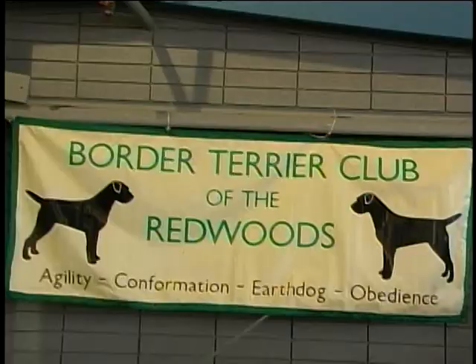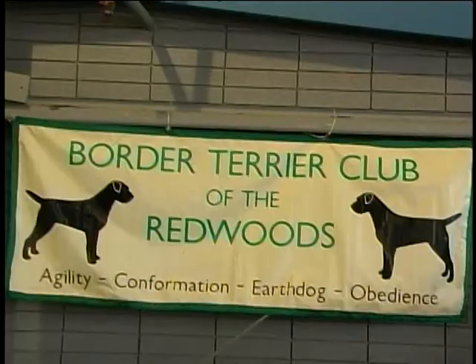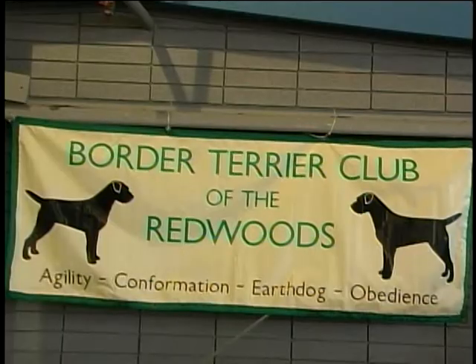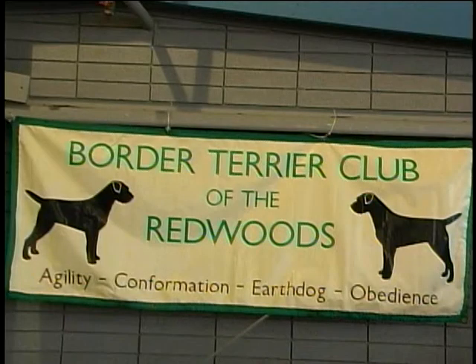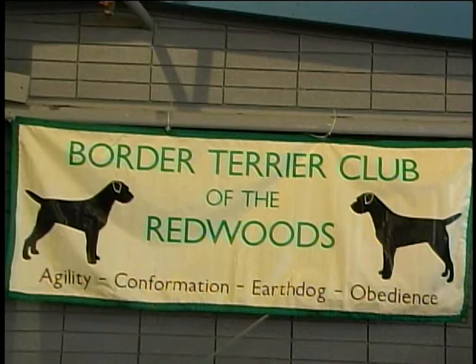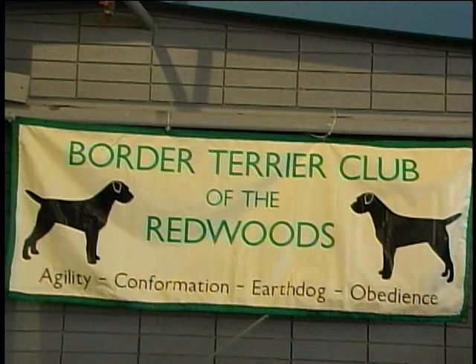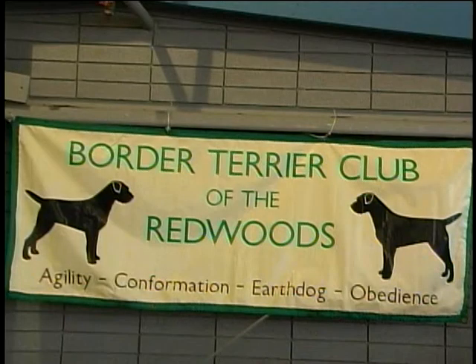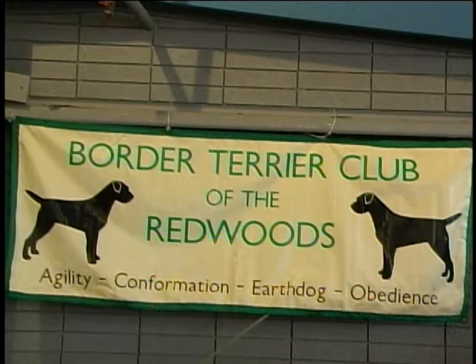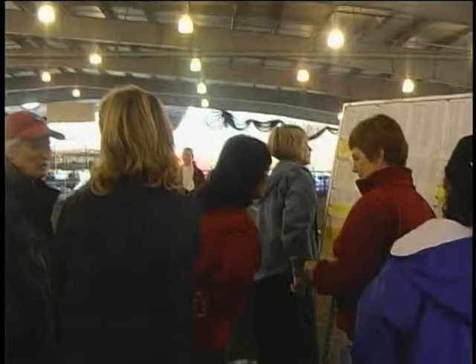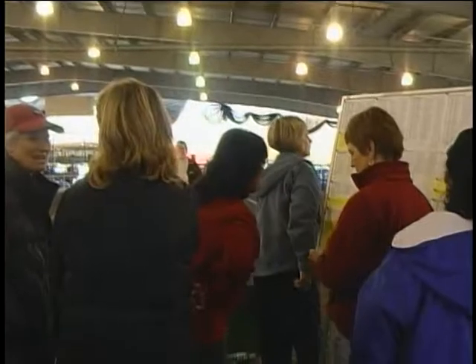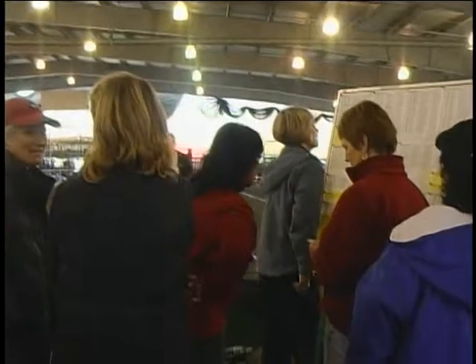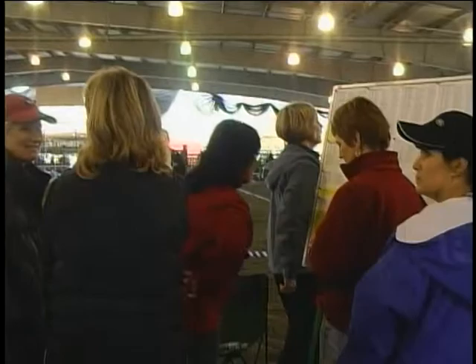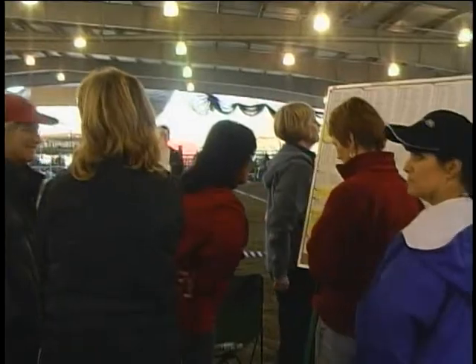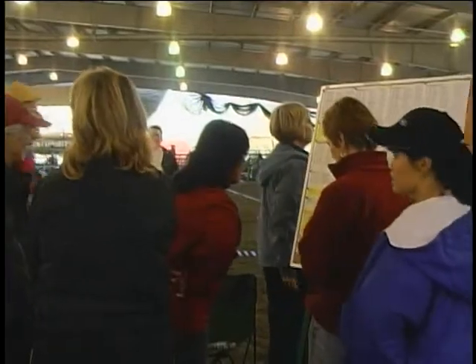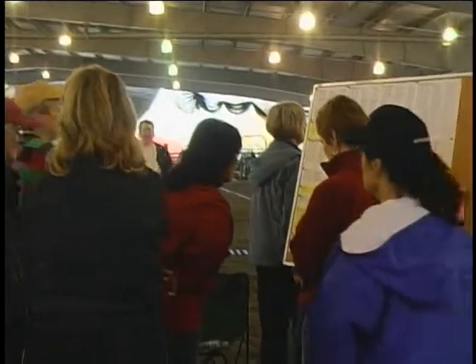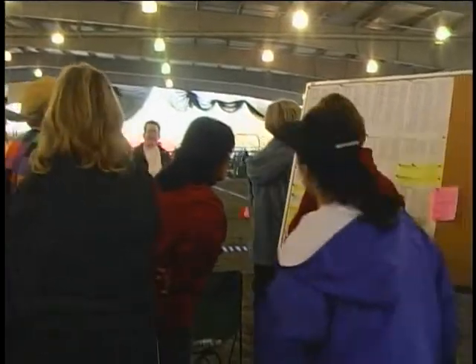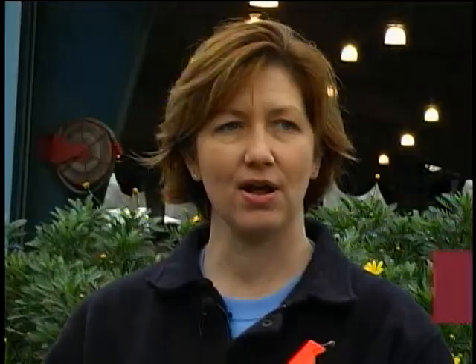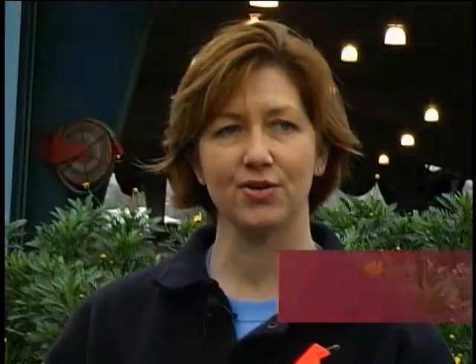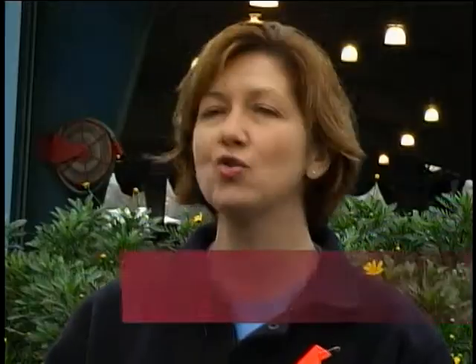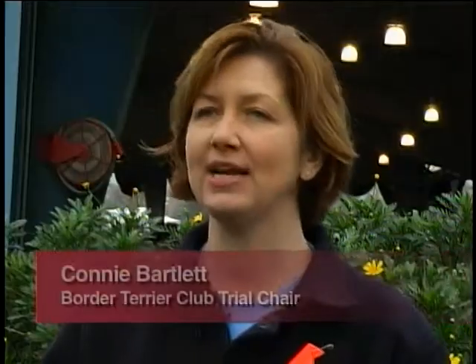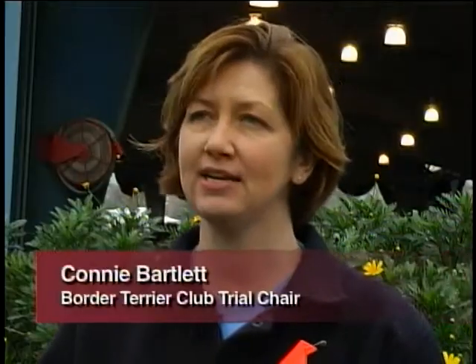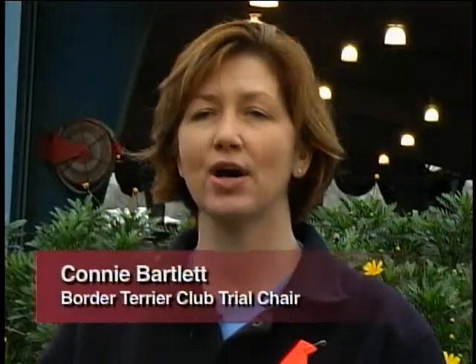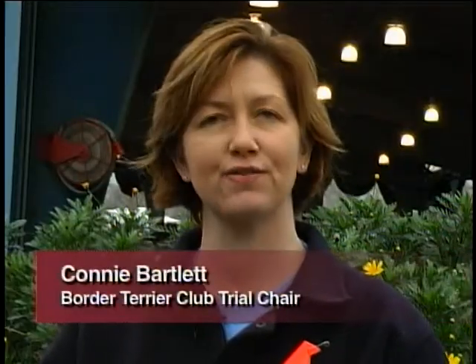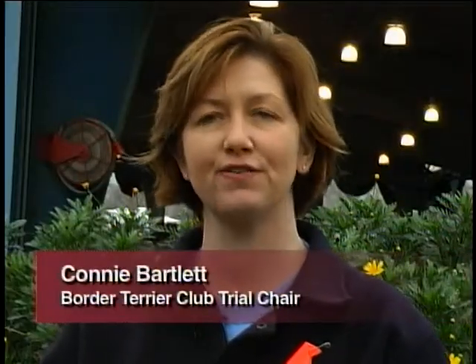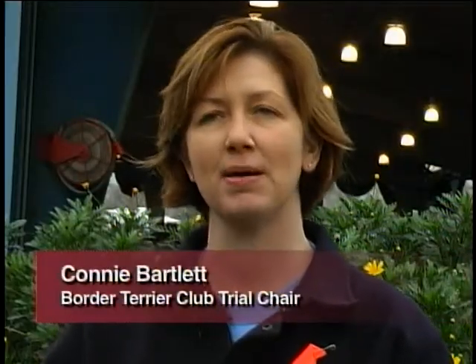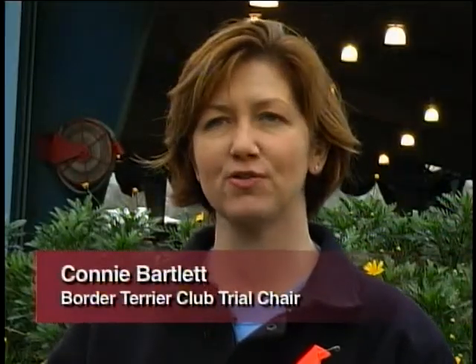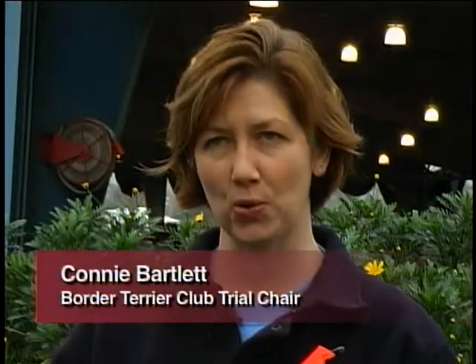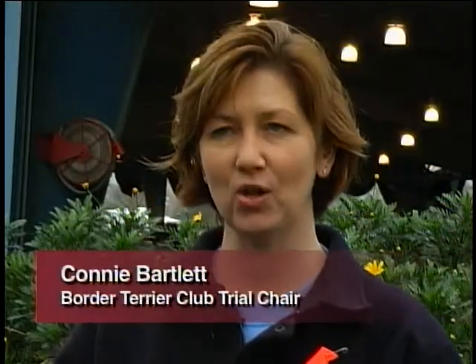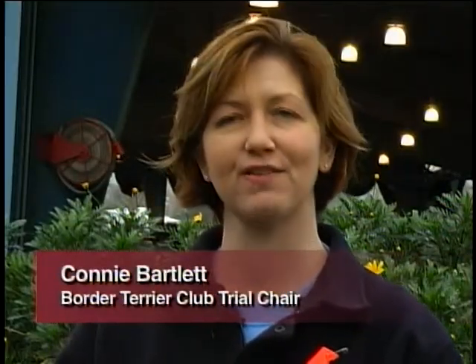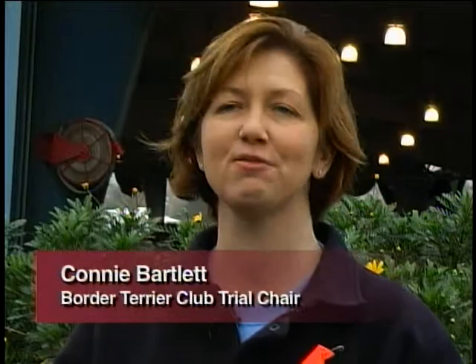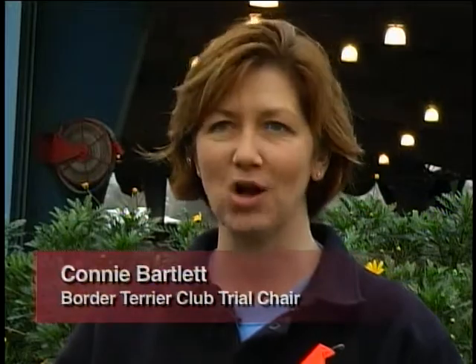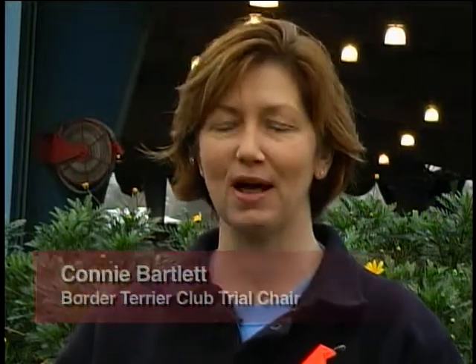I've been involved with Border Terrier Club of the Redwoods. Our club is about 120 to 150 members total — it's a very small club.